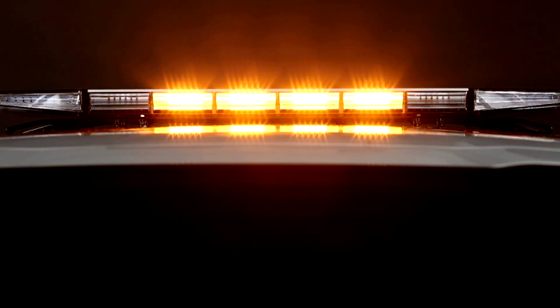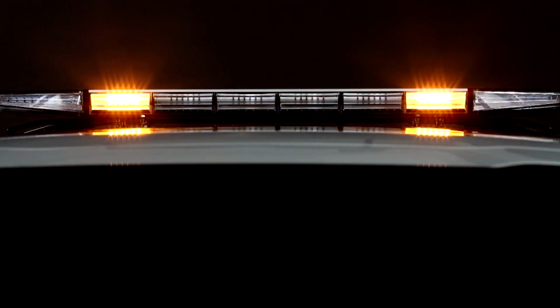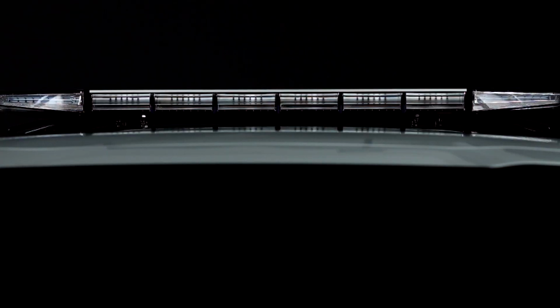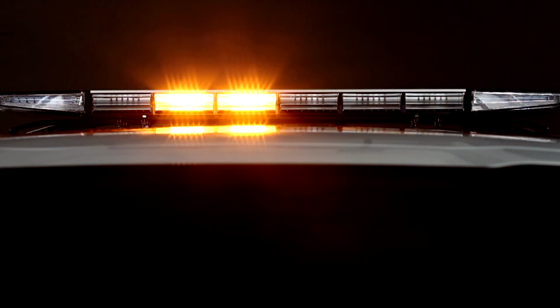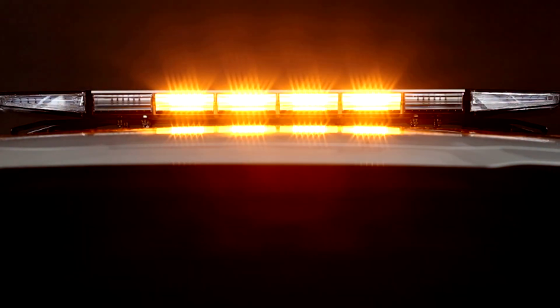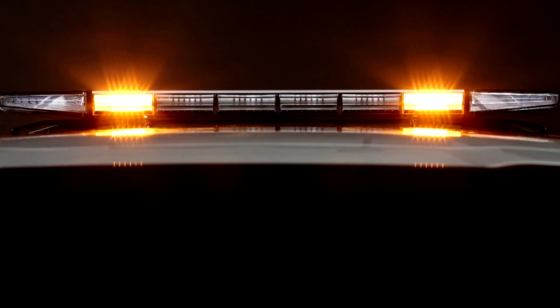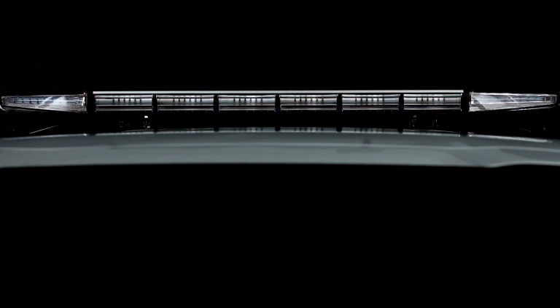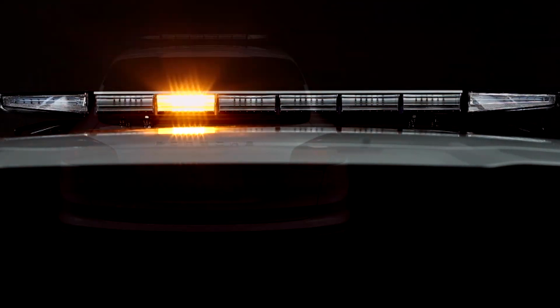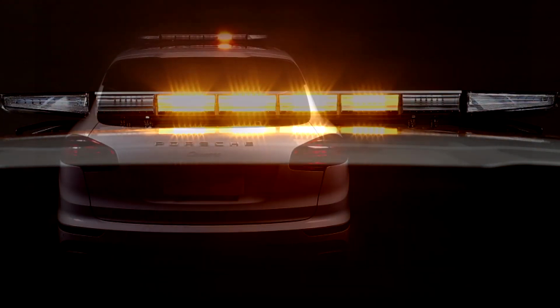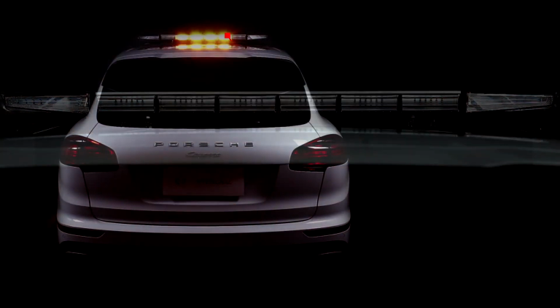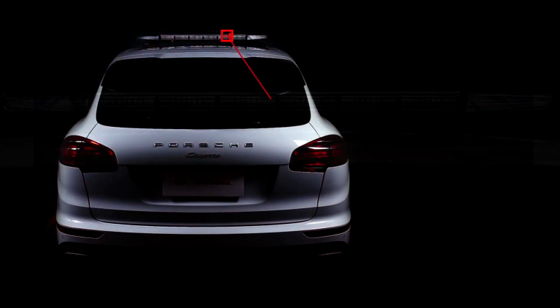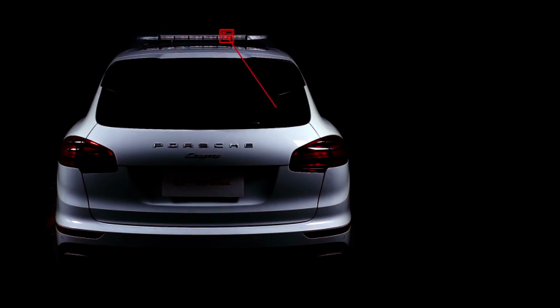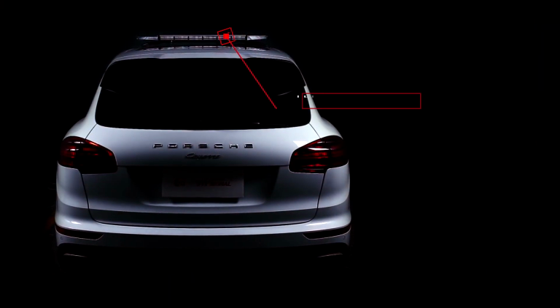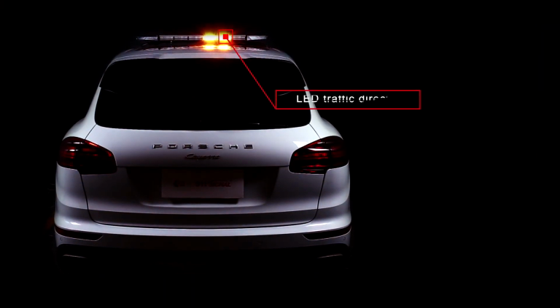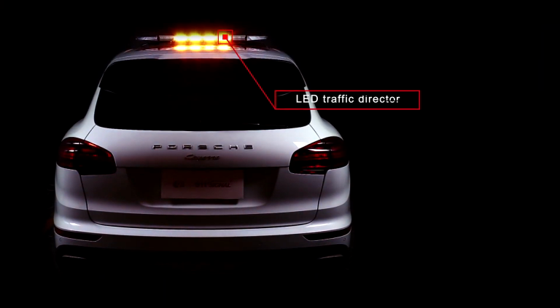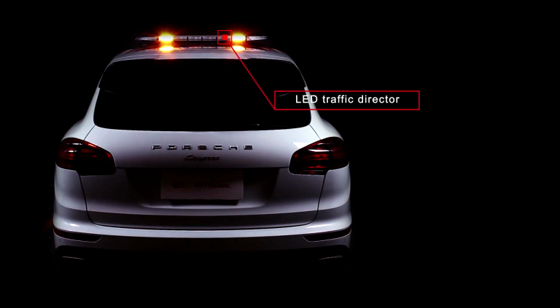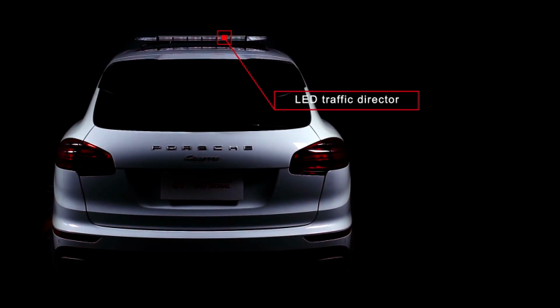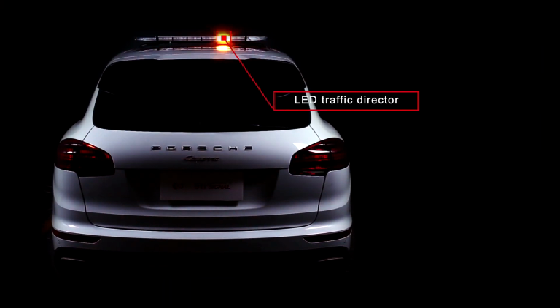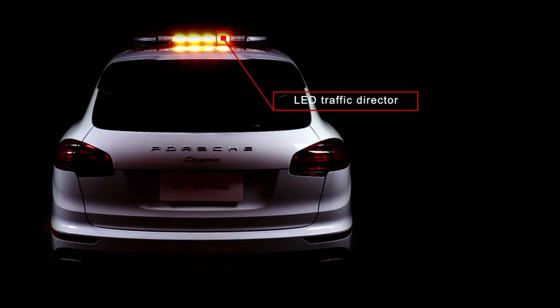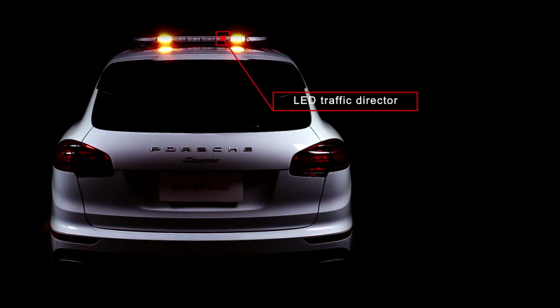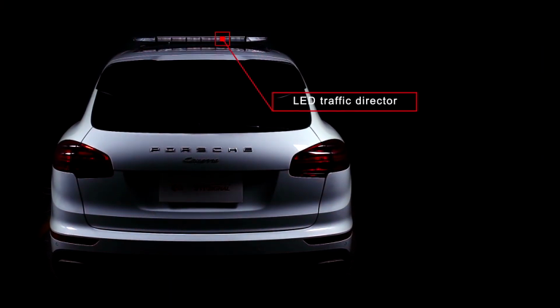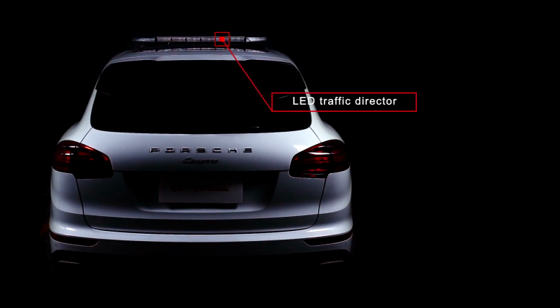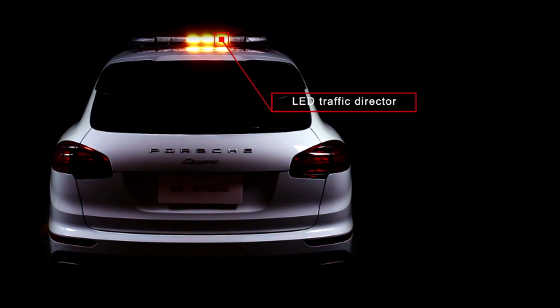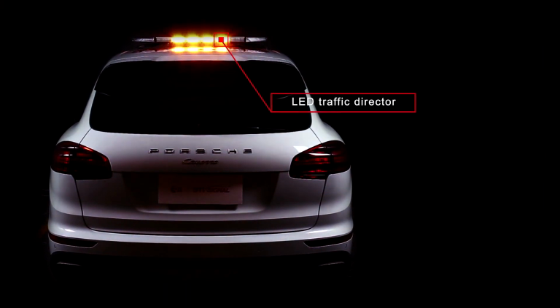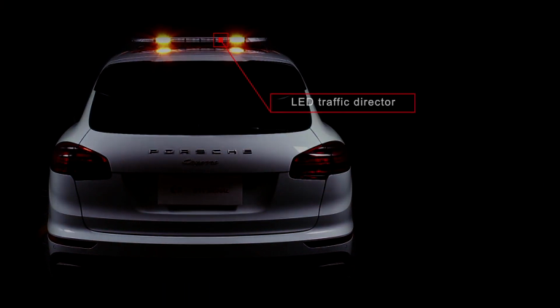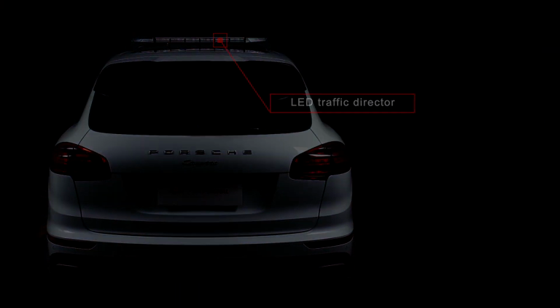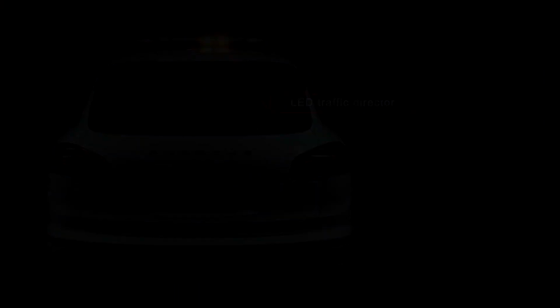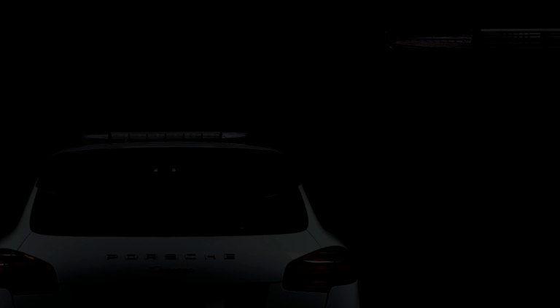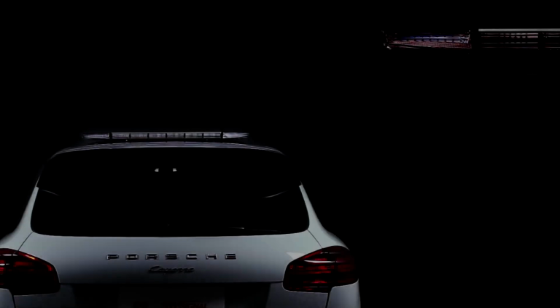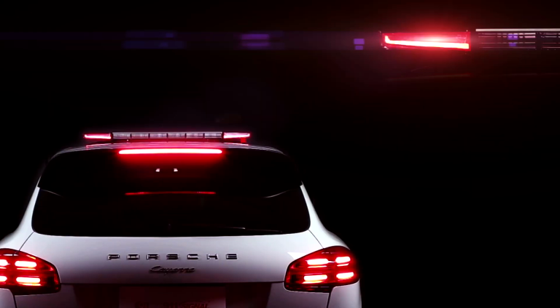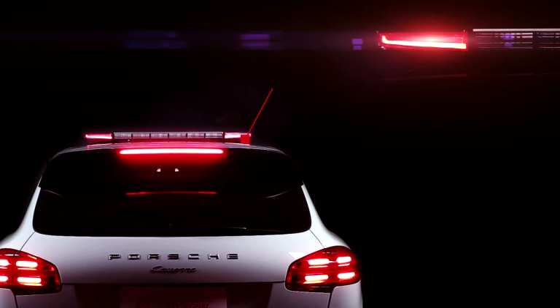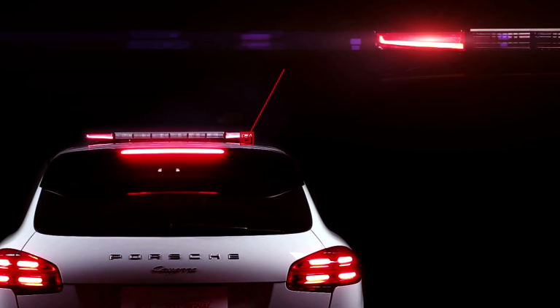These multi-color LED units are connected to the vehicle's own functionality and can operate as indicator and brake lights.